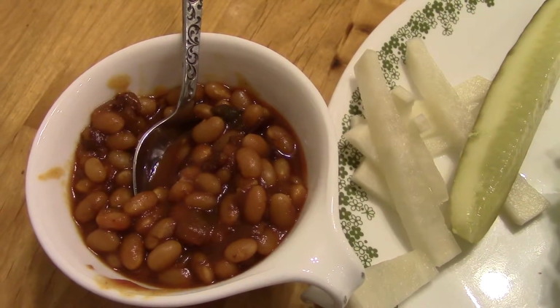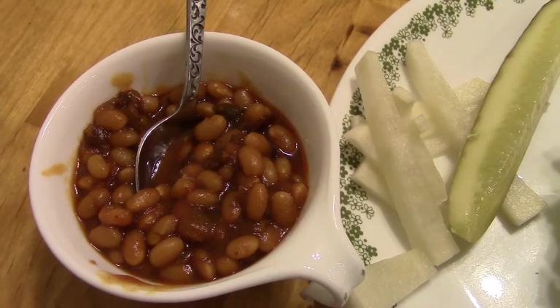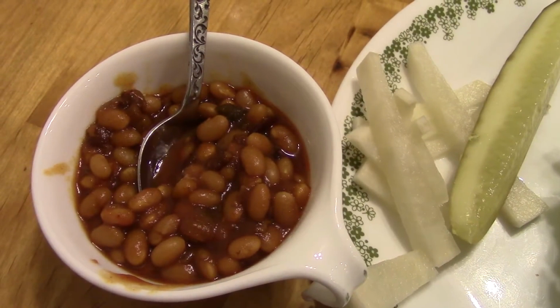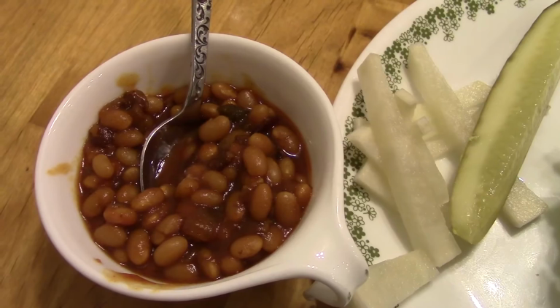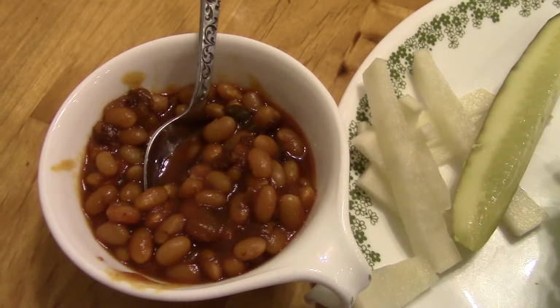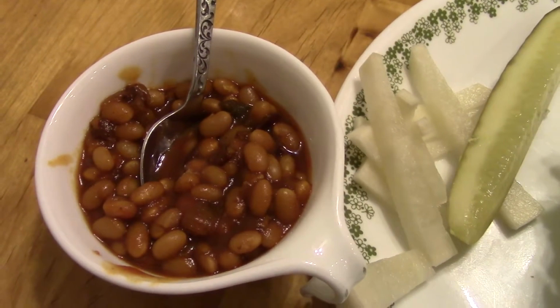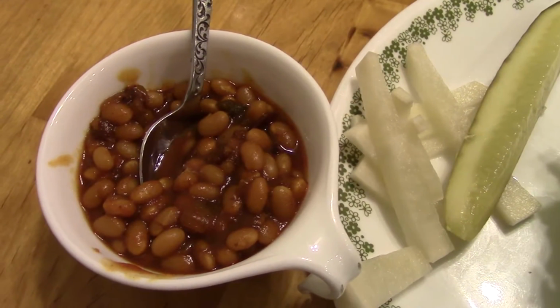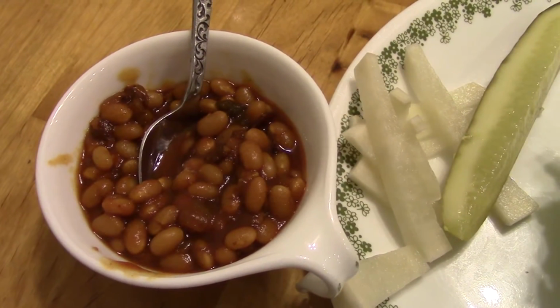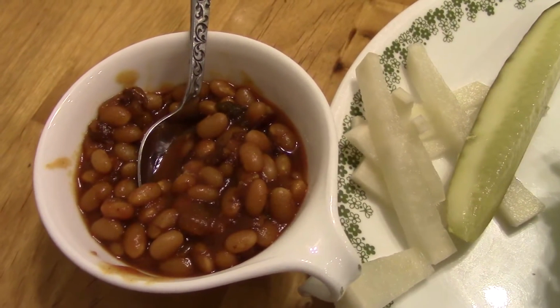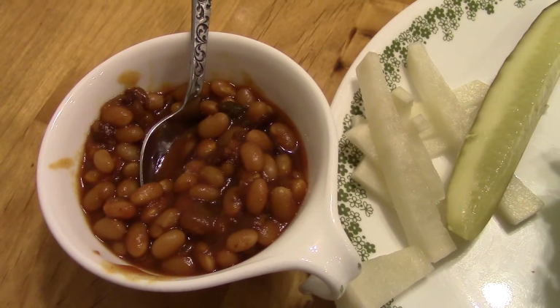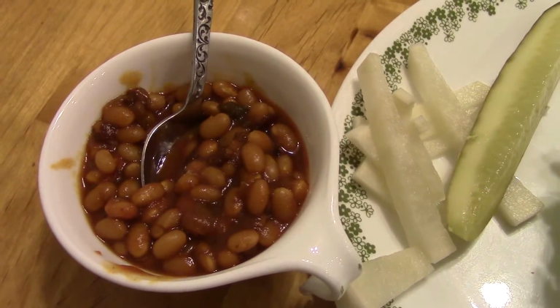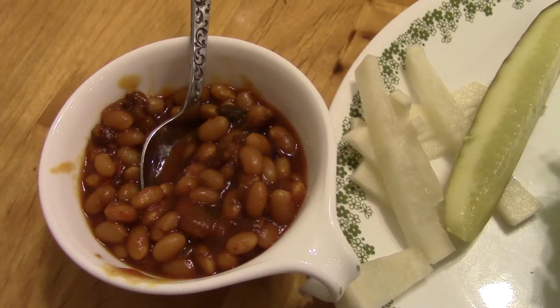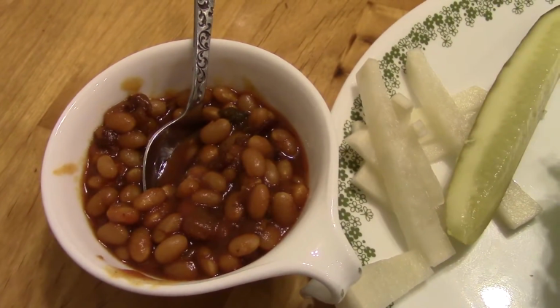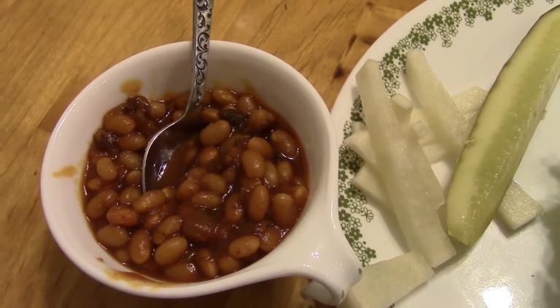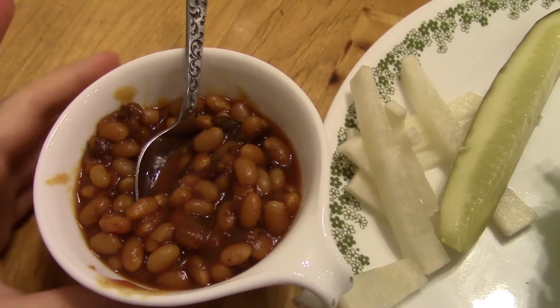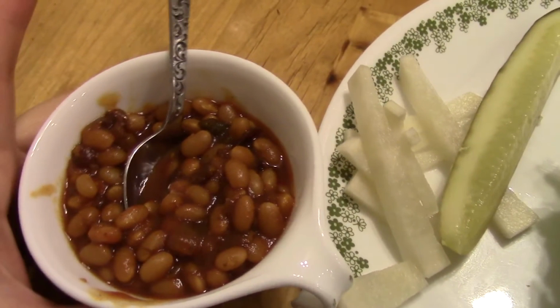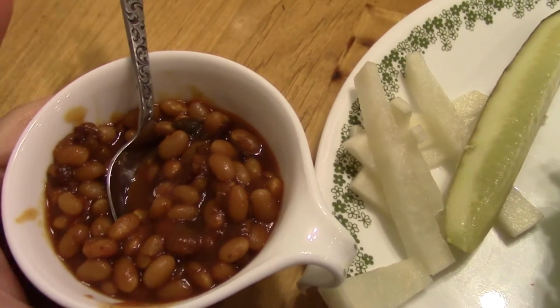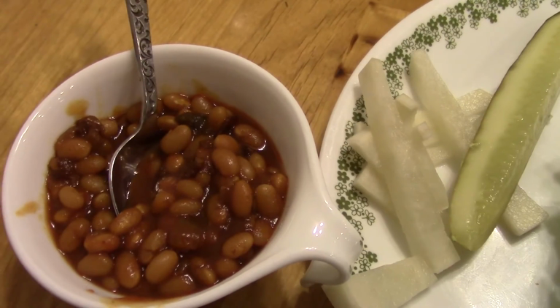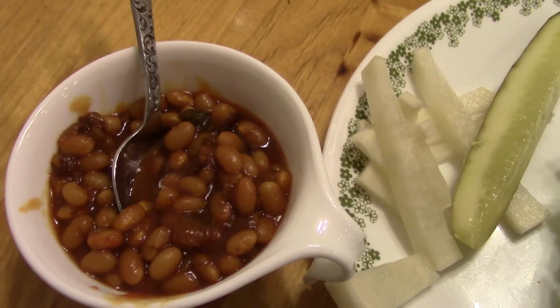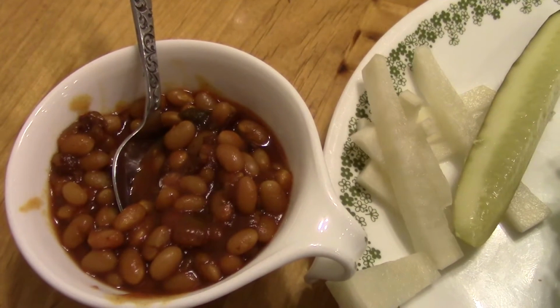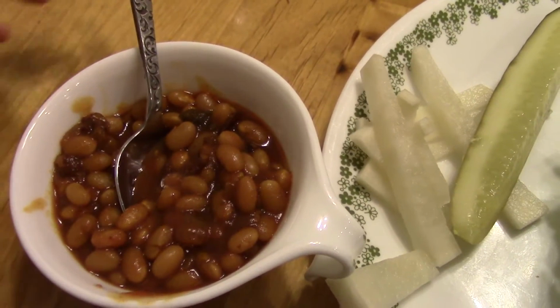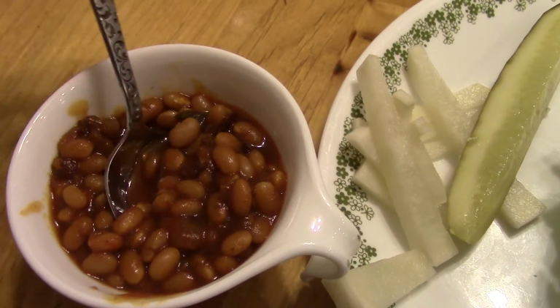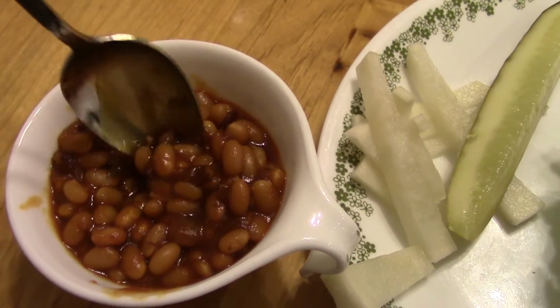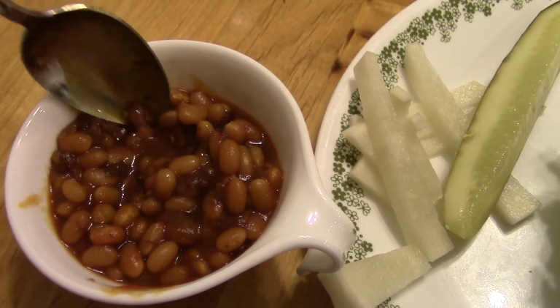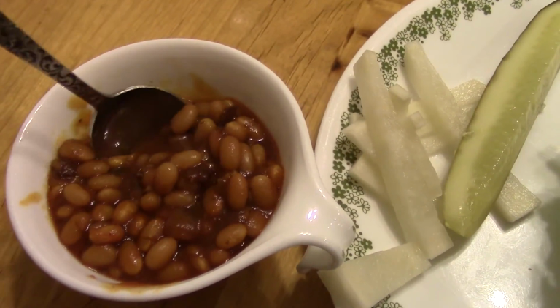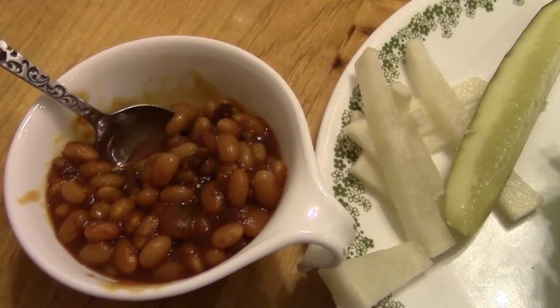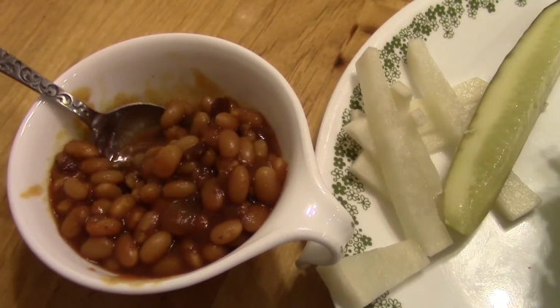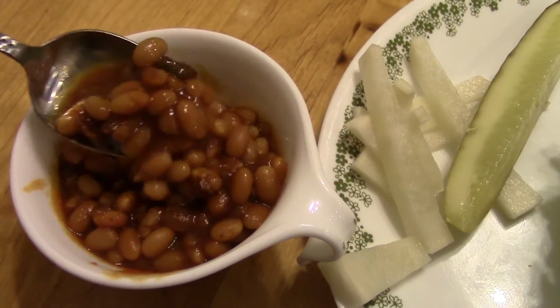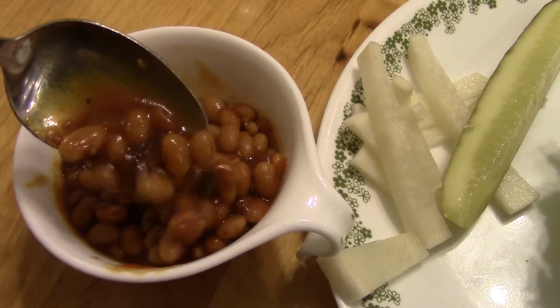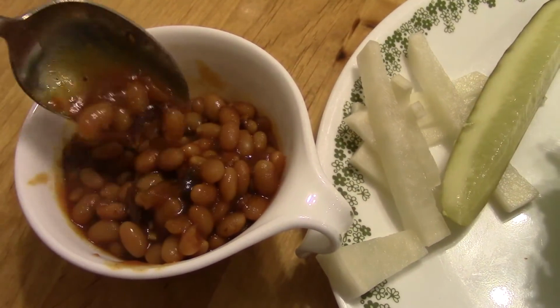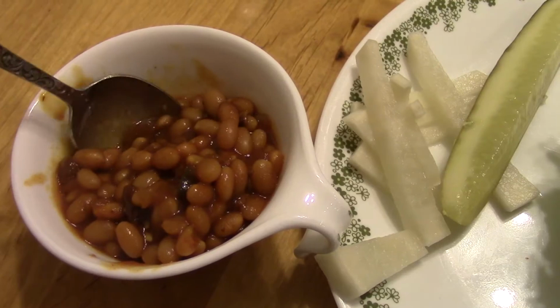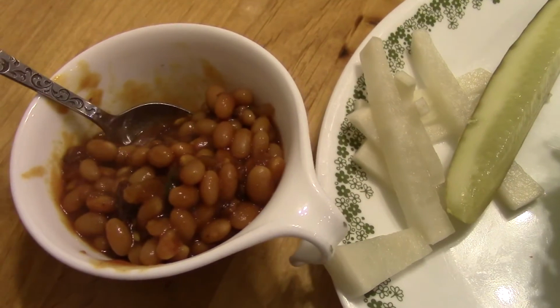I actually started them this morning and then we were out most of the day. I brought them back out of the fridge and simmered them again — they probably simmered for about an hour and a half and they're looking pretty good.